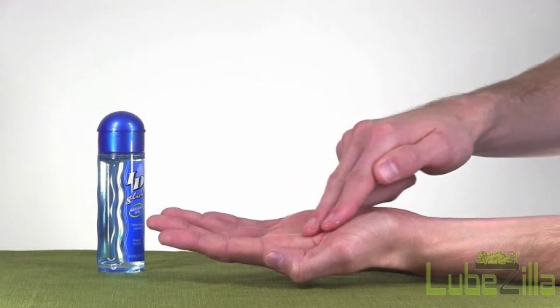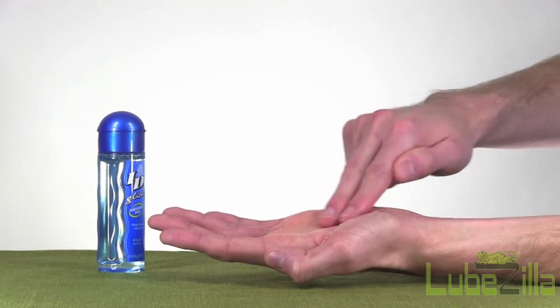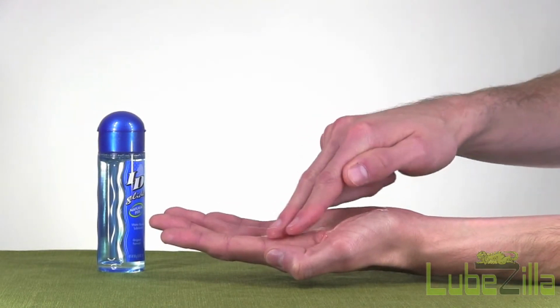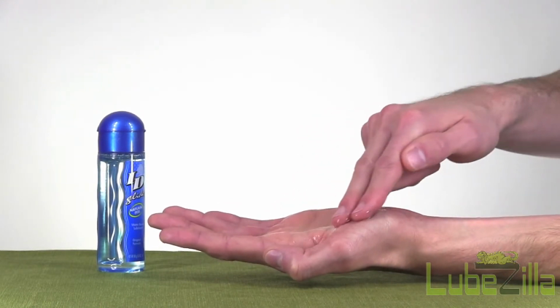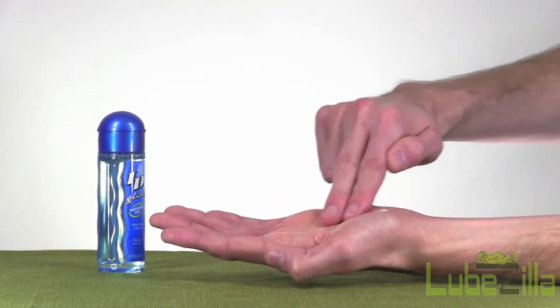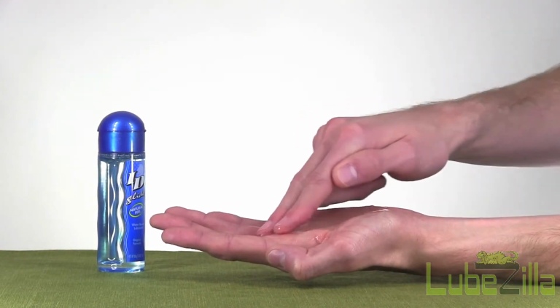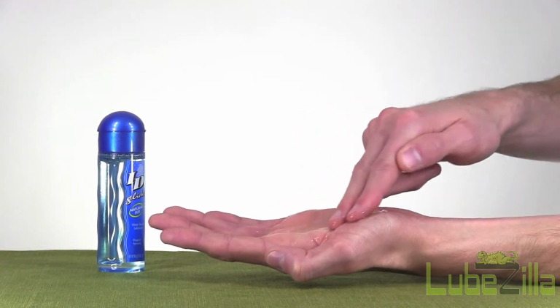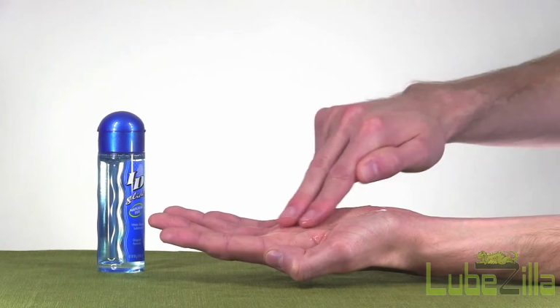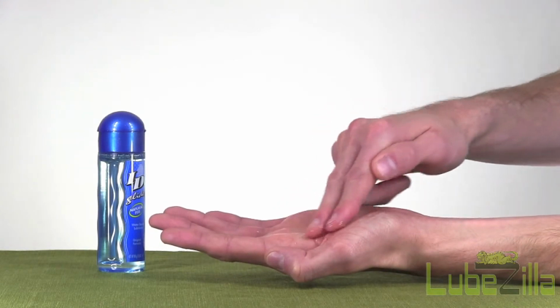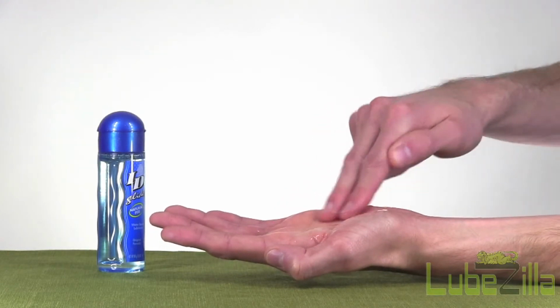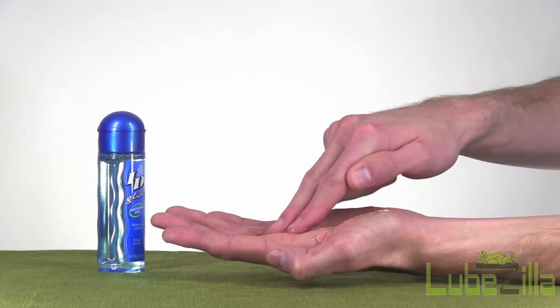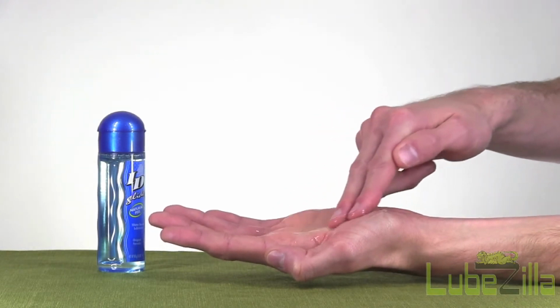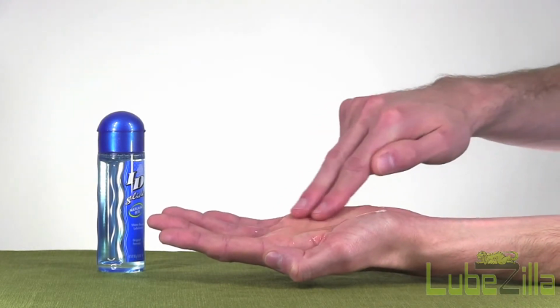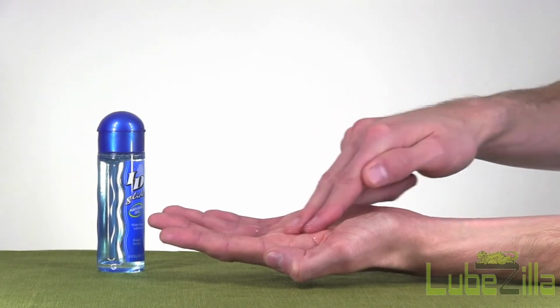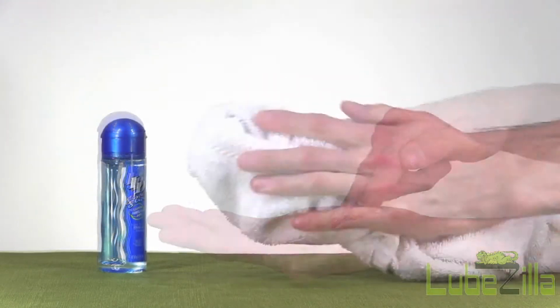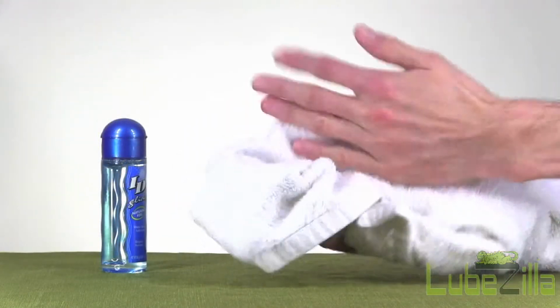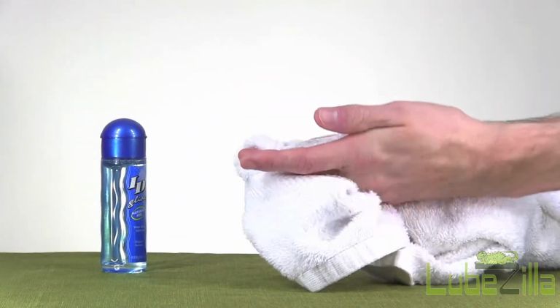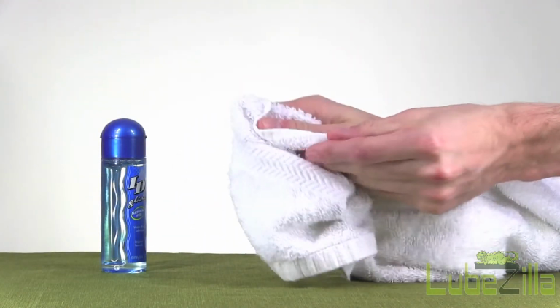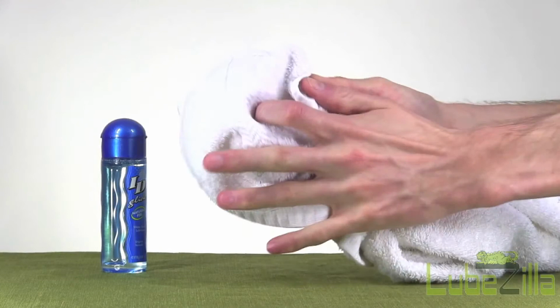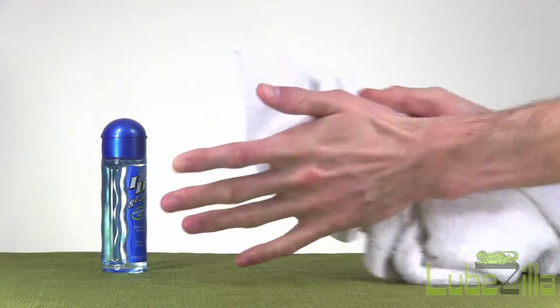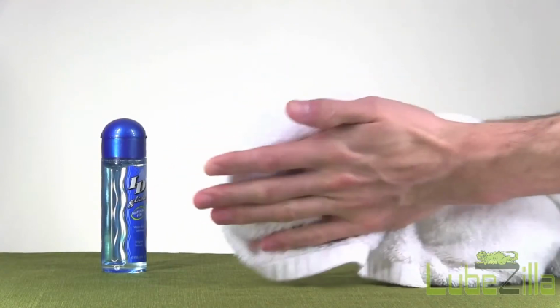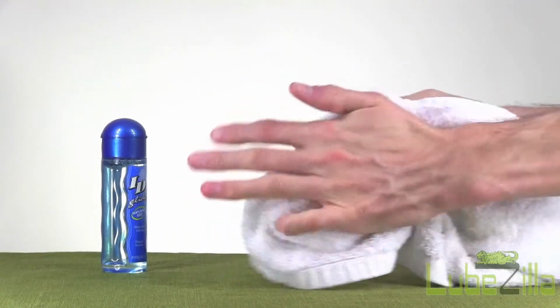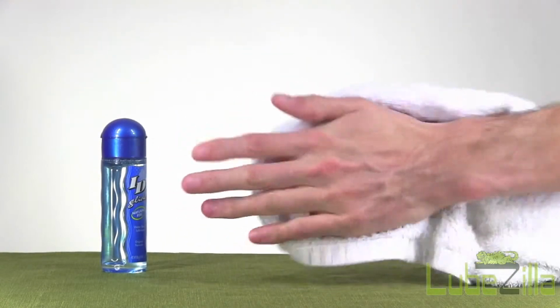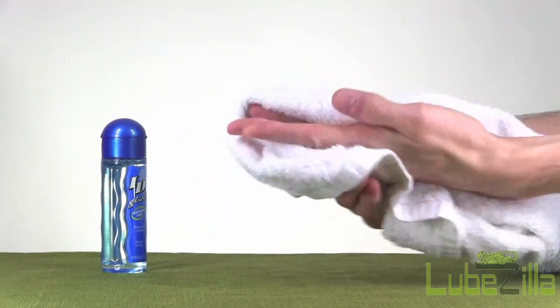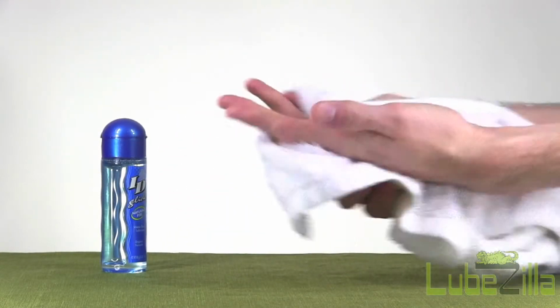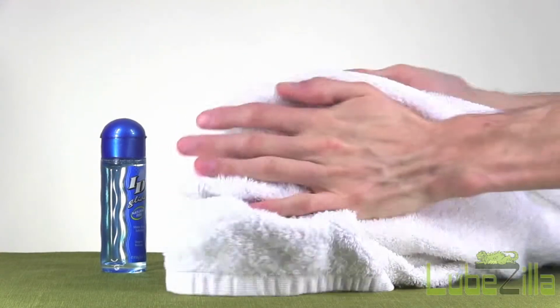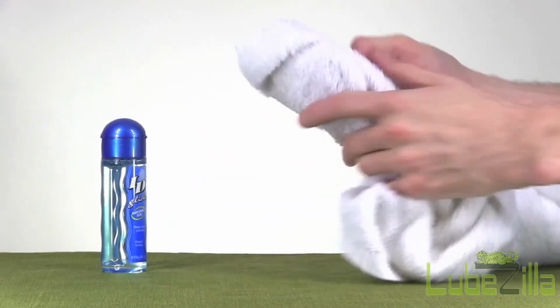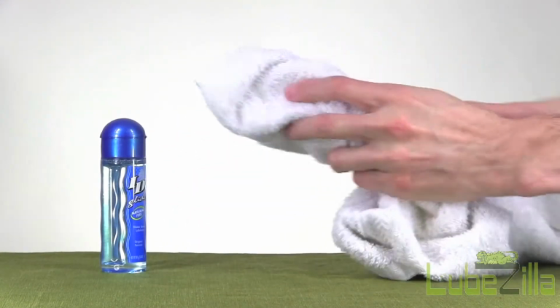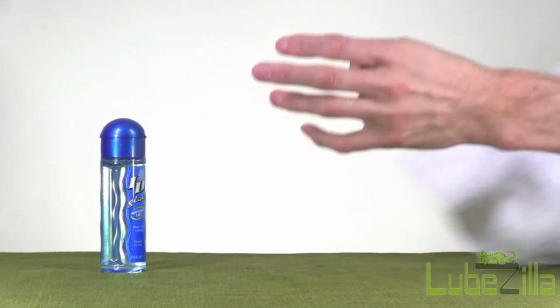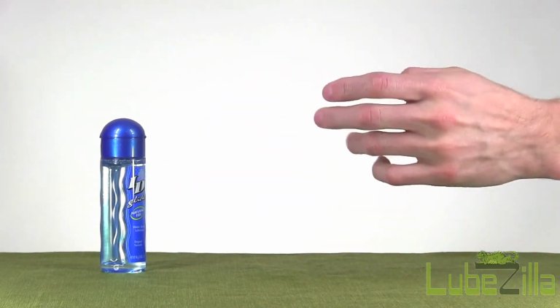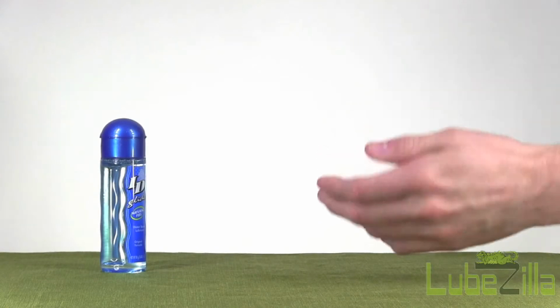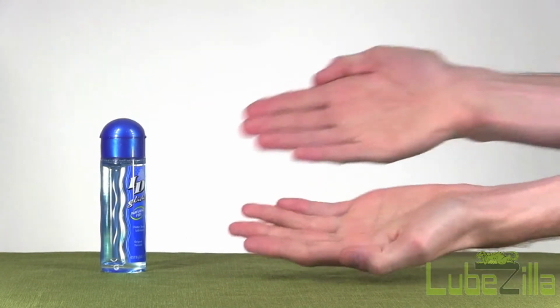Available in a wide variety of sizes from the travel-friendly 2.8 ounce bottle up to a gallon bottle with a pump-top applicator. When playtime is over, it can be easily rinsed away with warm water, but we recommend sanitizing with soap after any intimate experience.